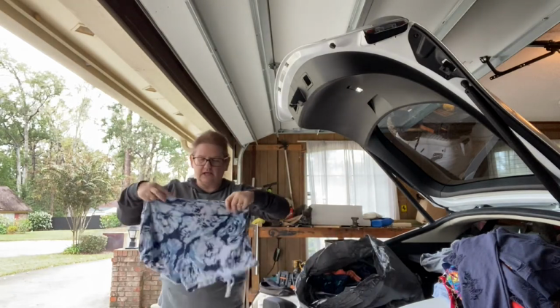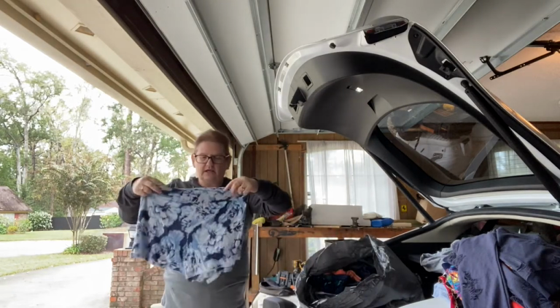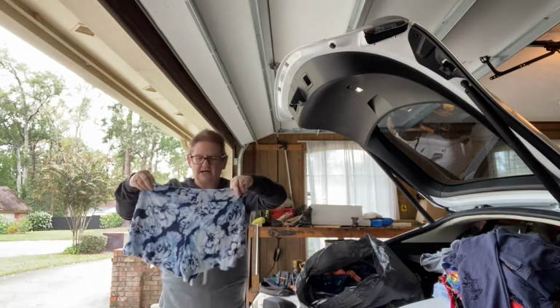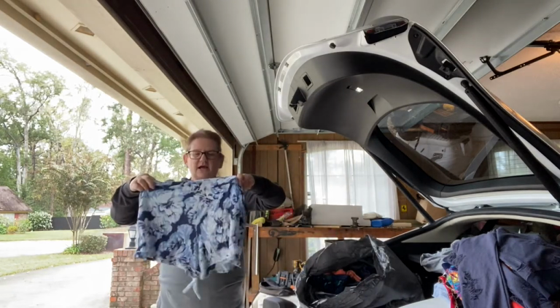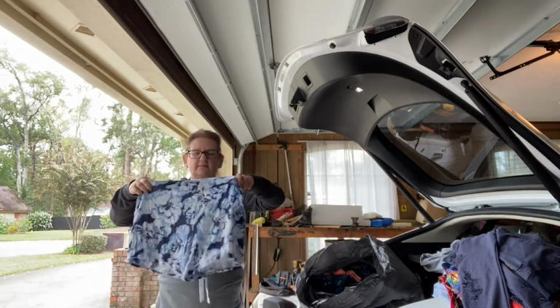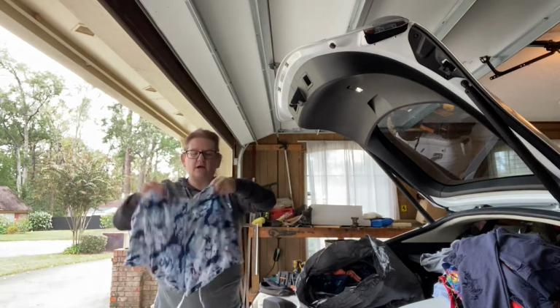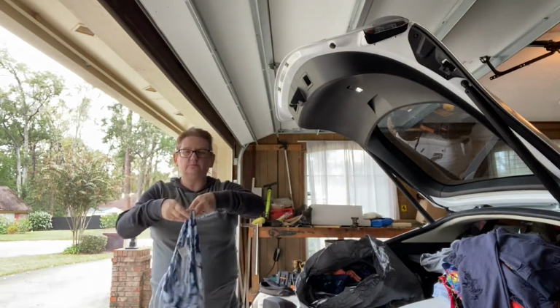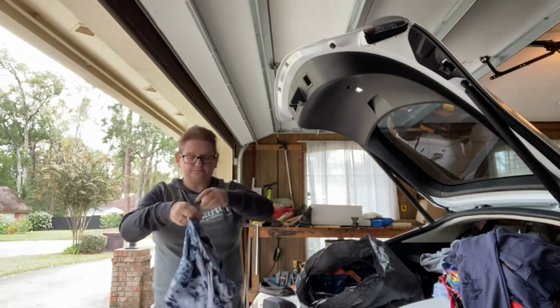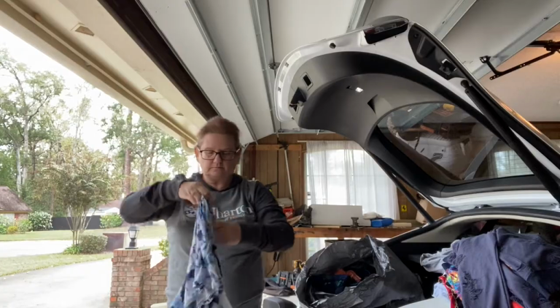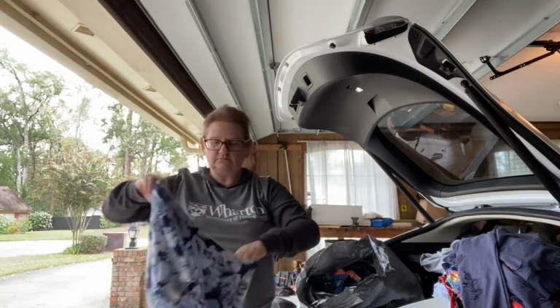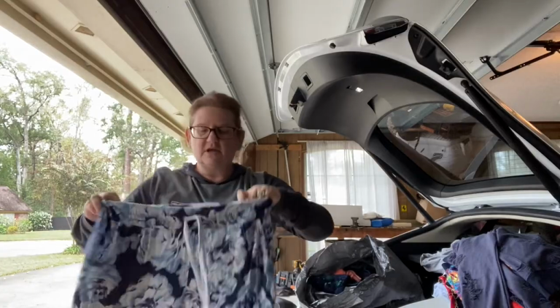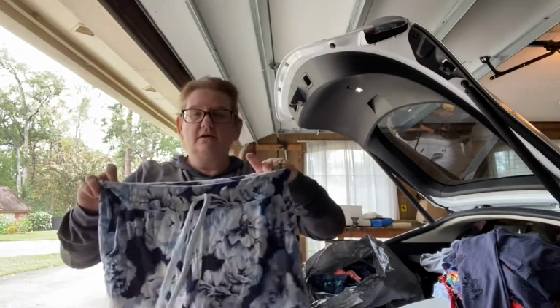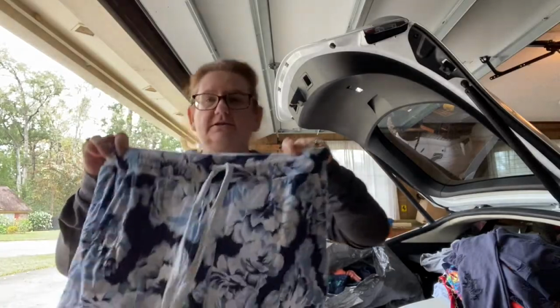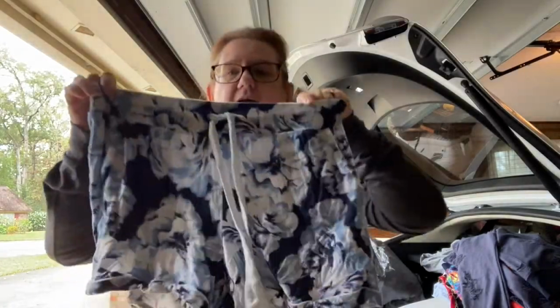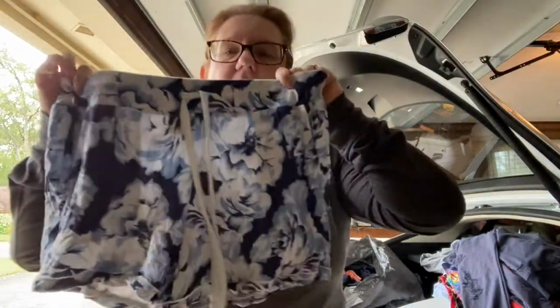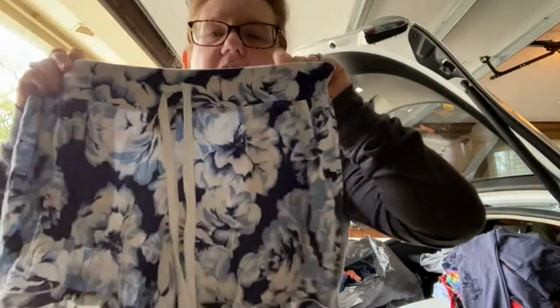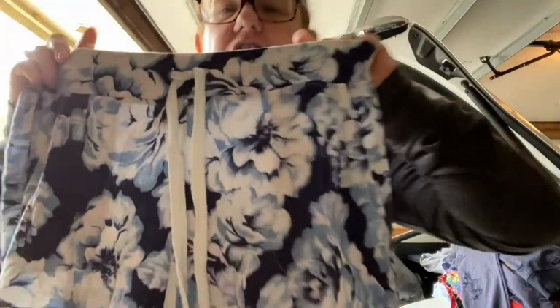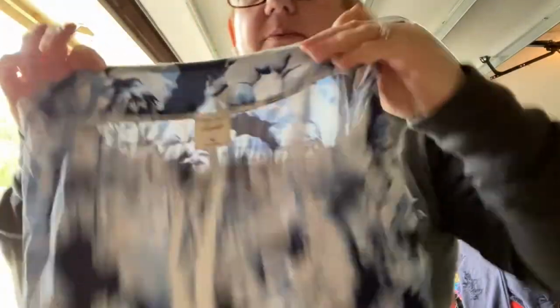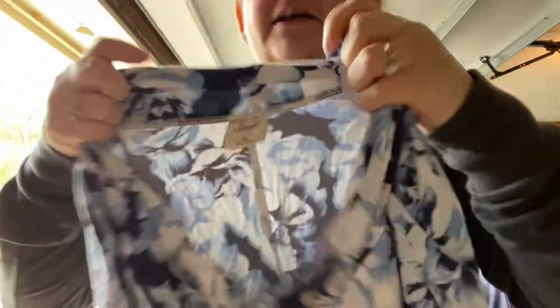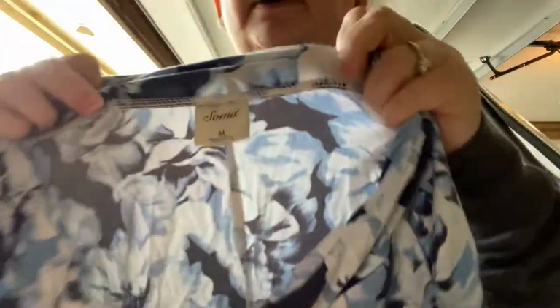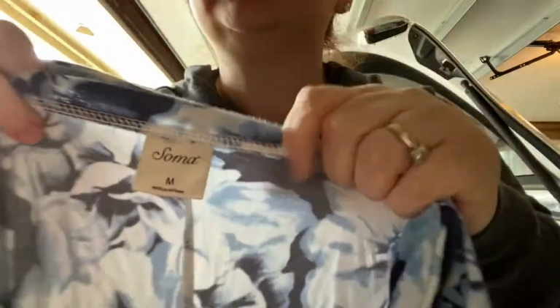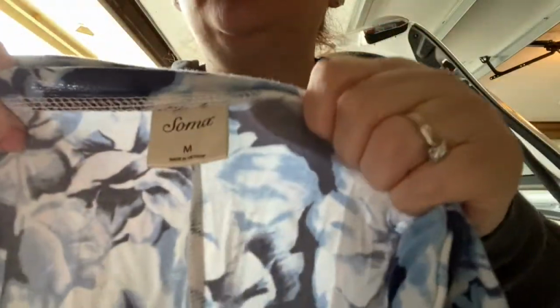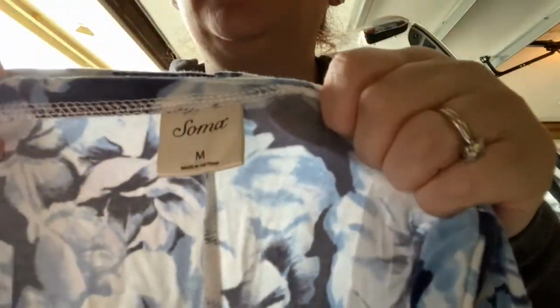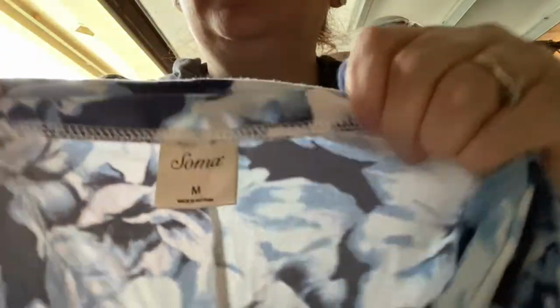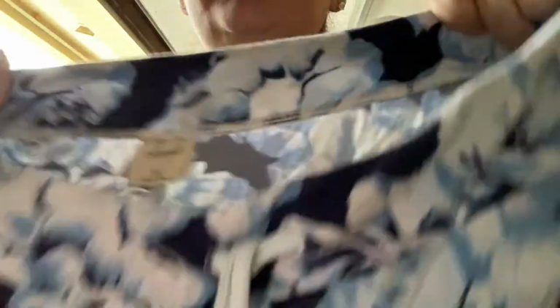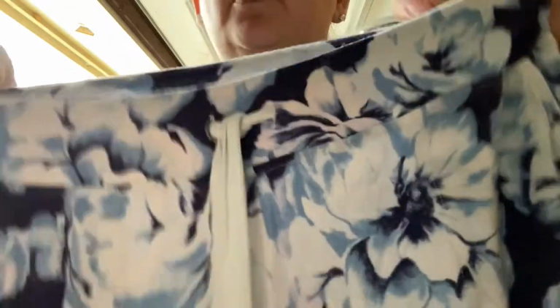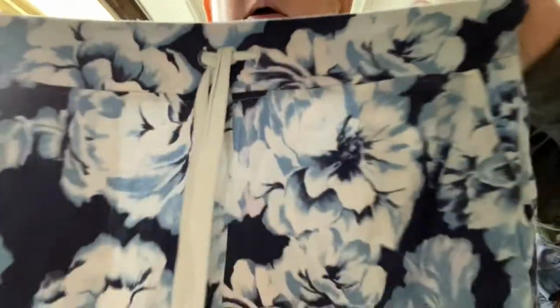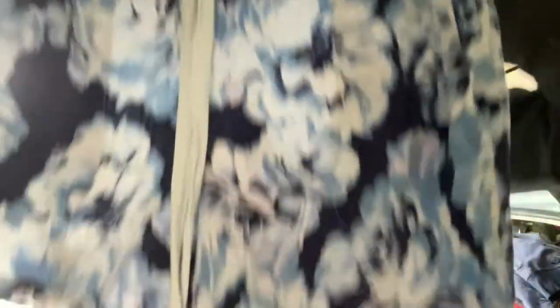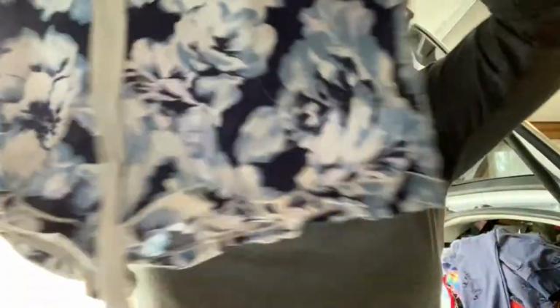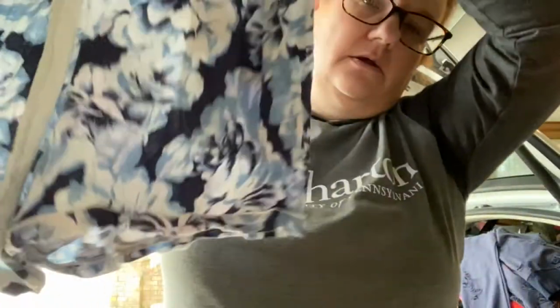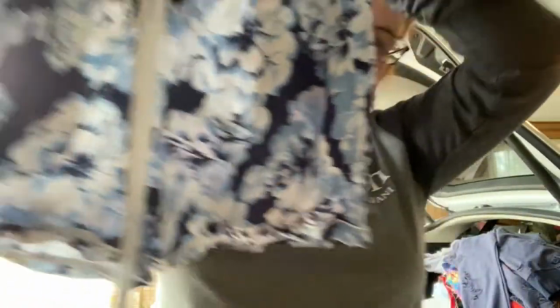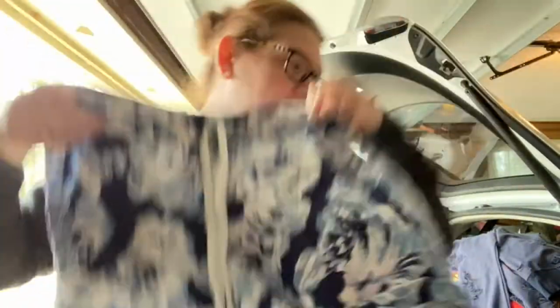Tie-dye little pajama pants by Soma. I love Soma. Those are cute.